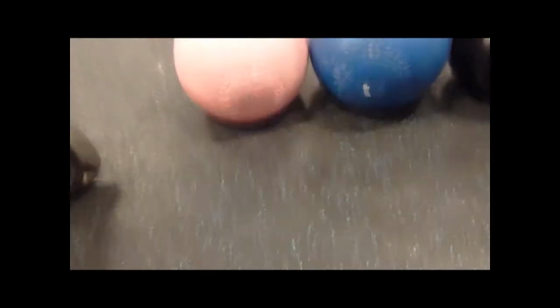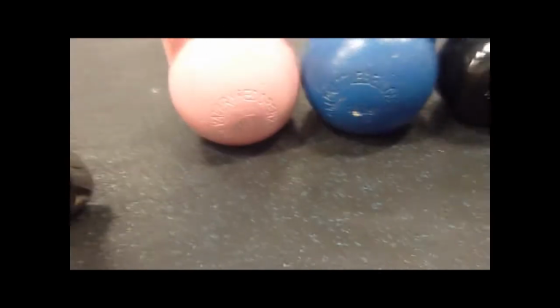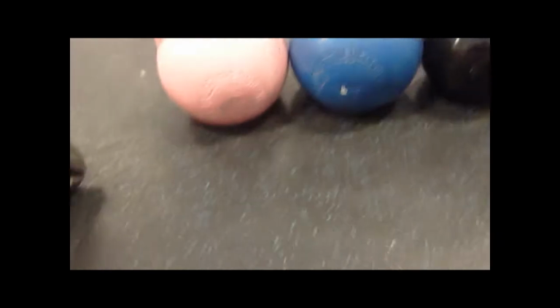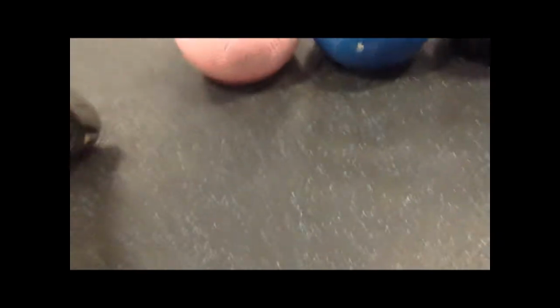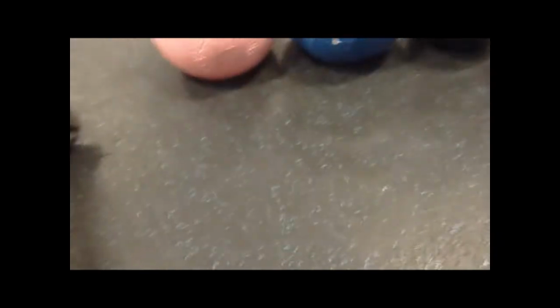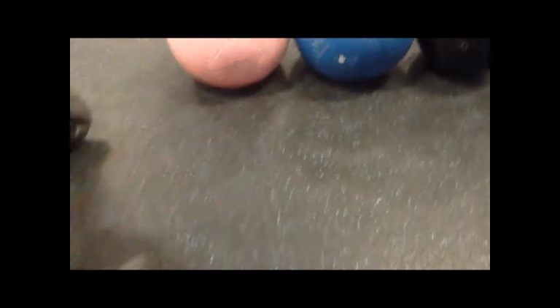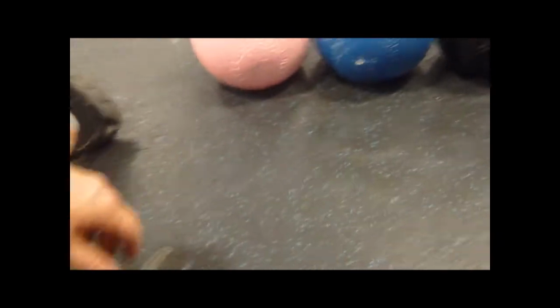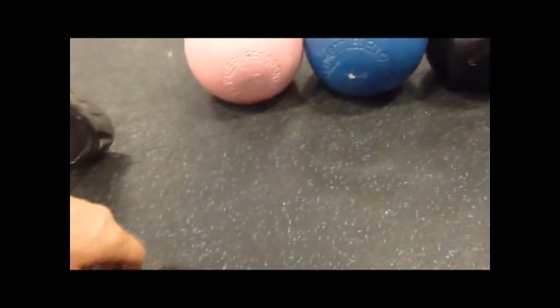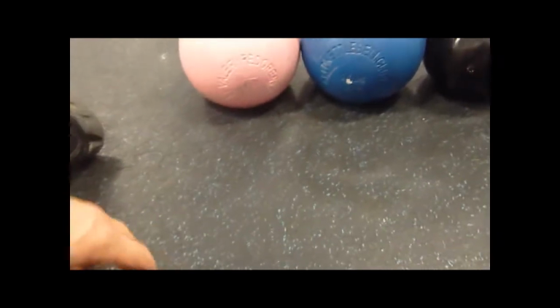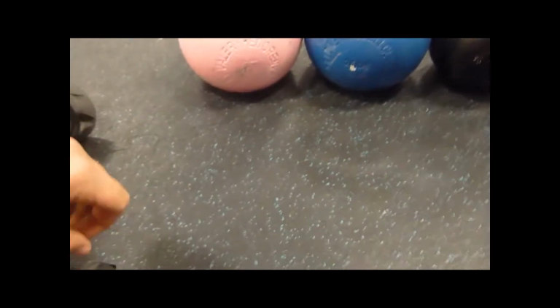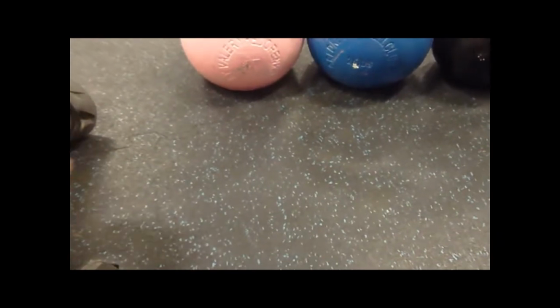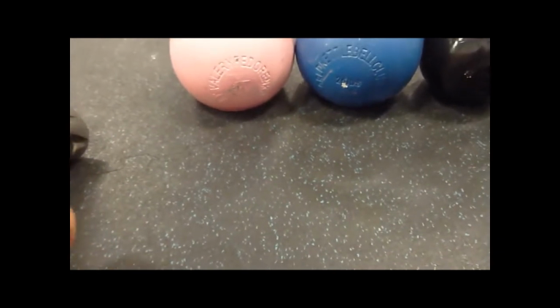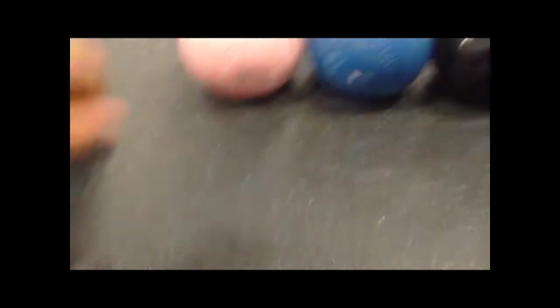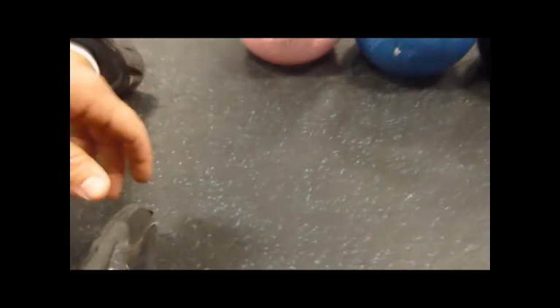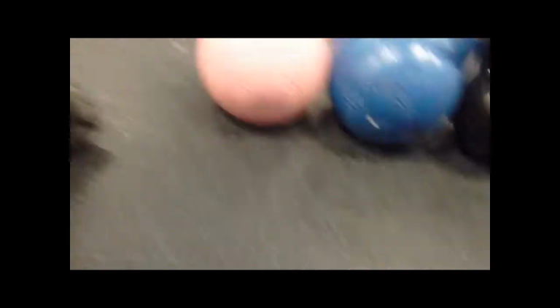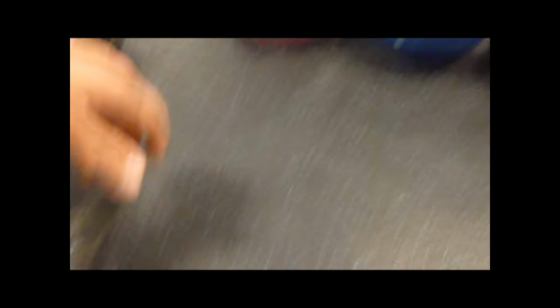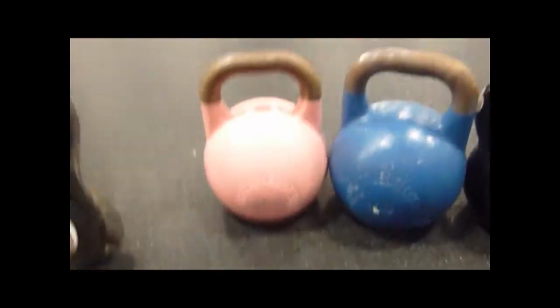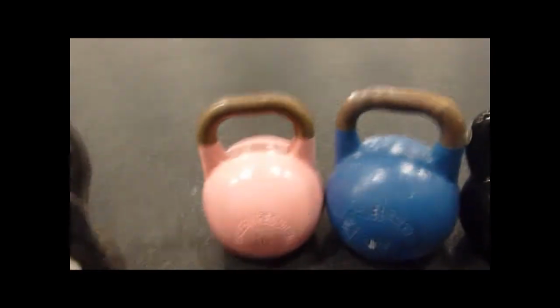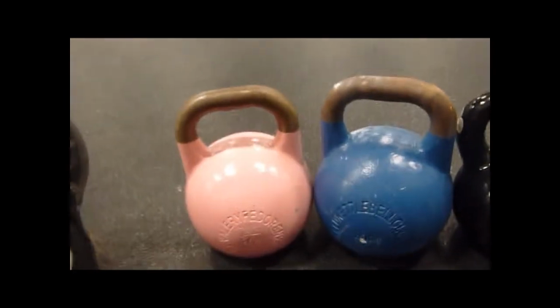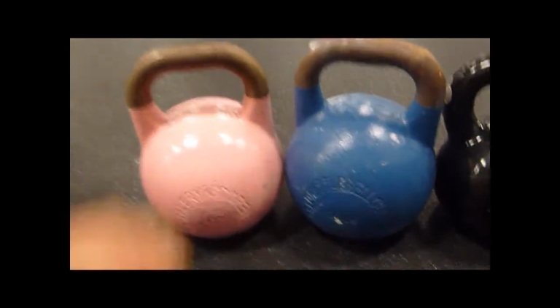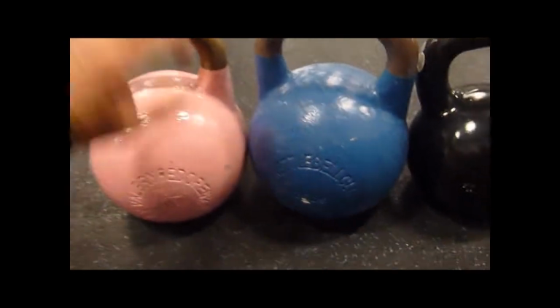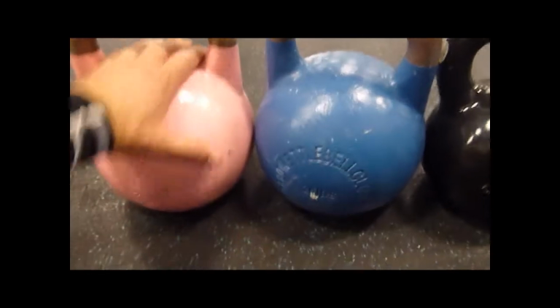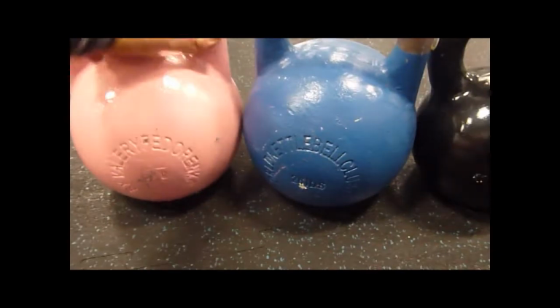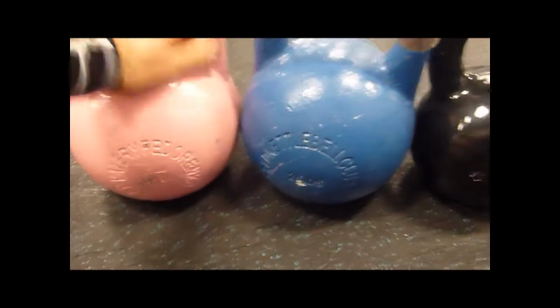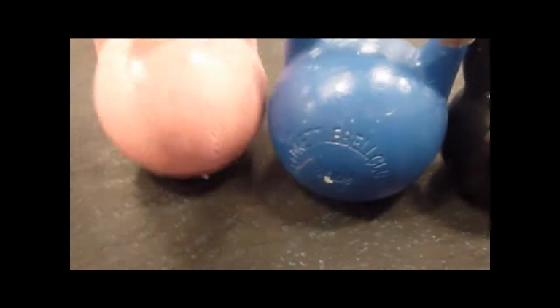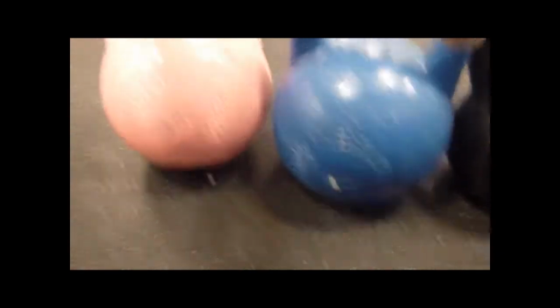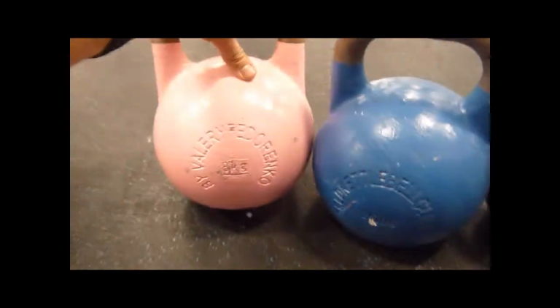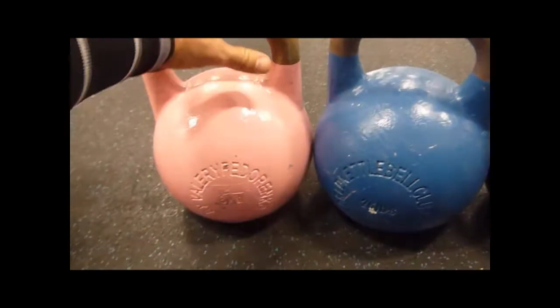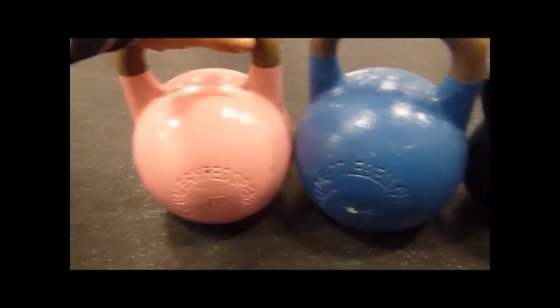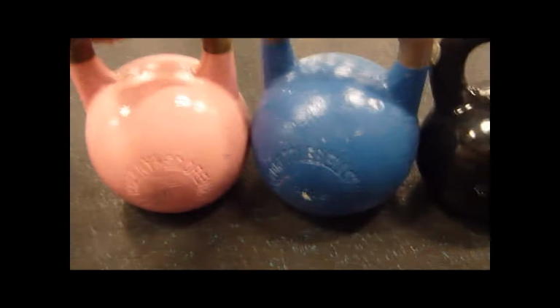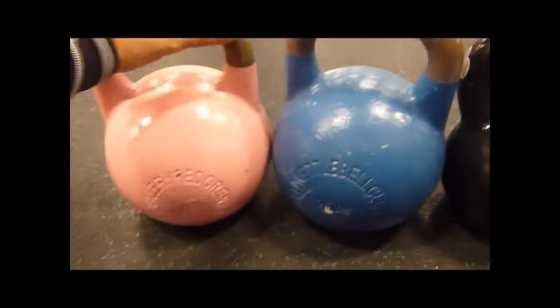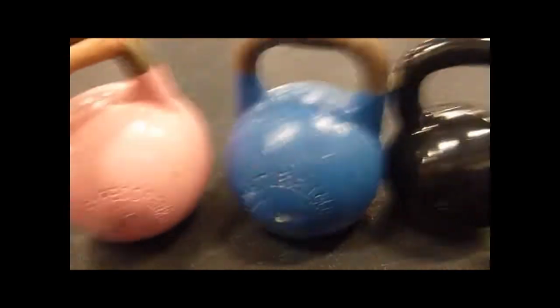So this is a quick update on my slowly growing but getting better kettlebell collection. First two, nice pretty pink one we got here, both by VF. These things are solid.